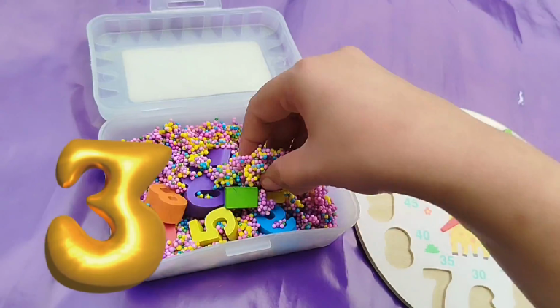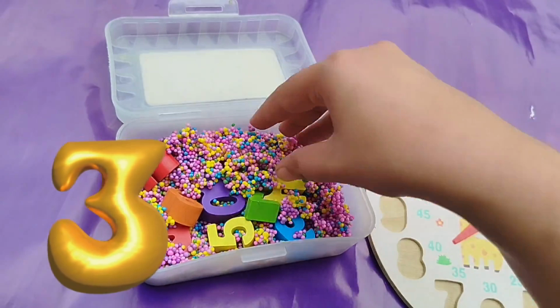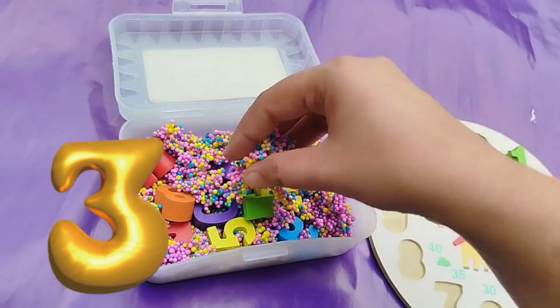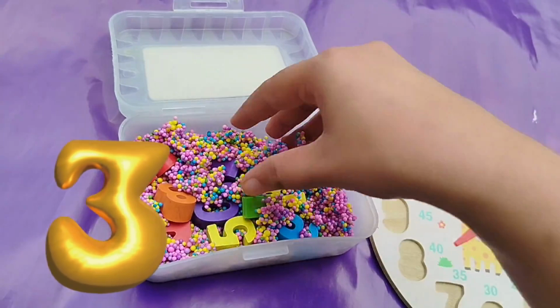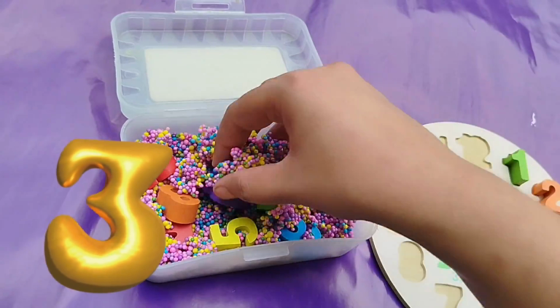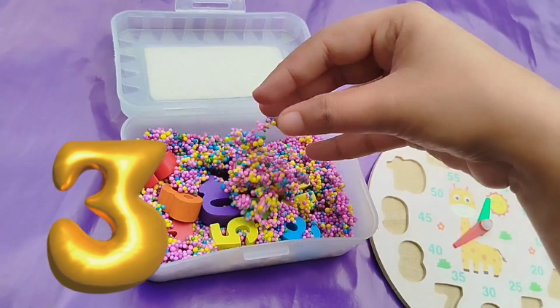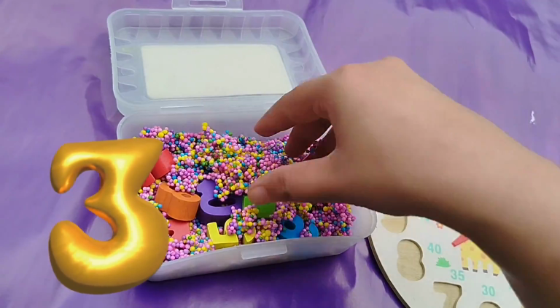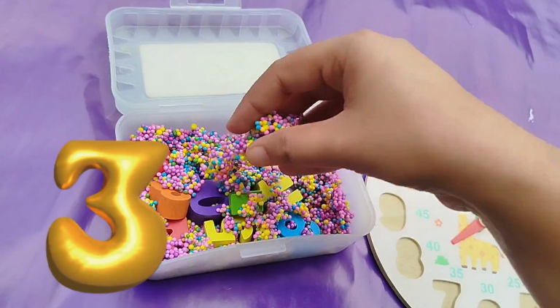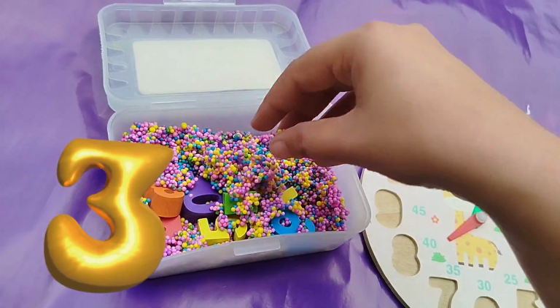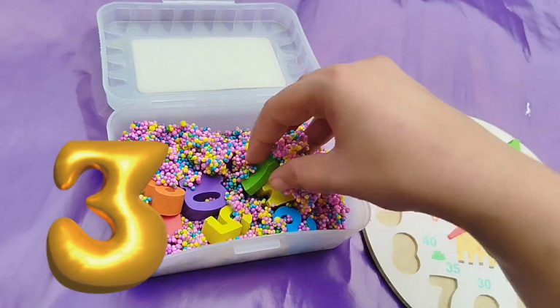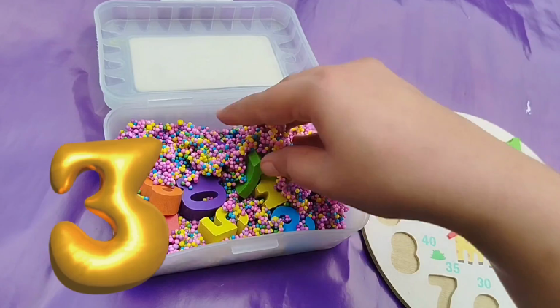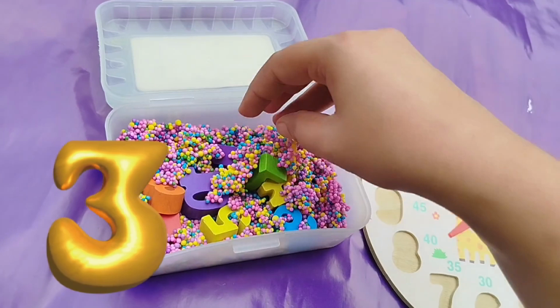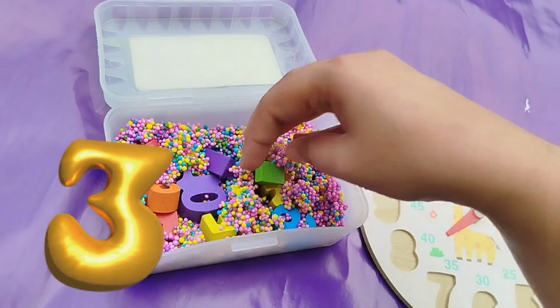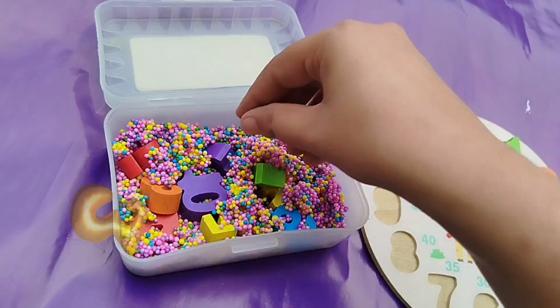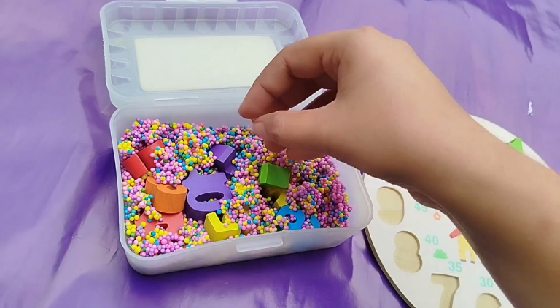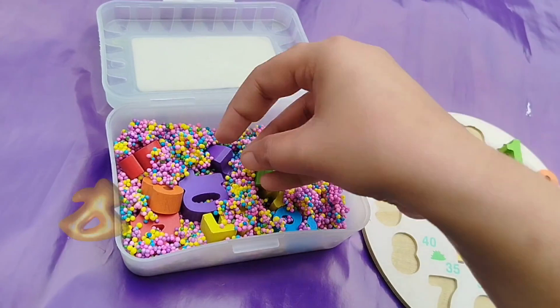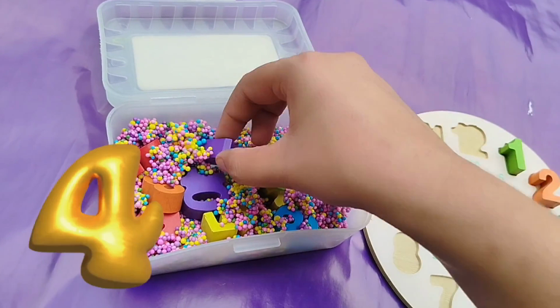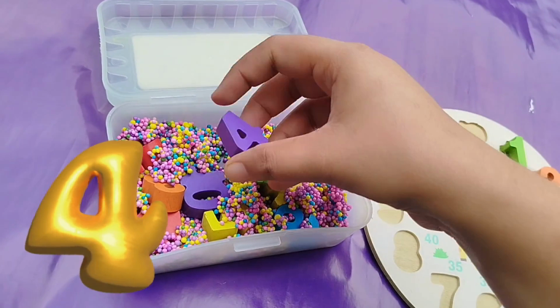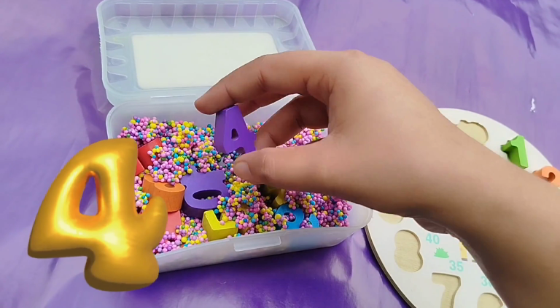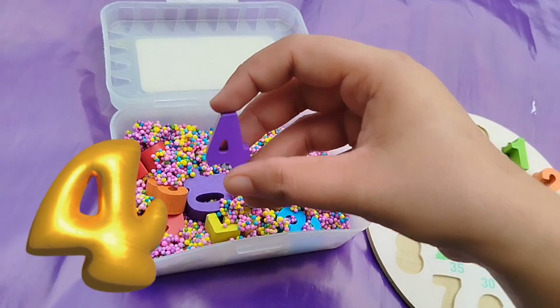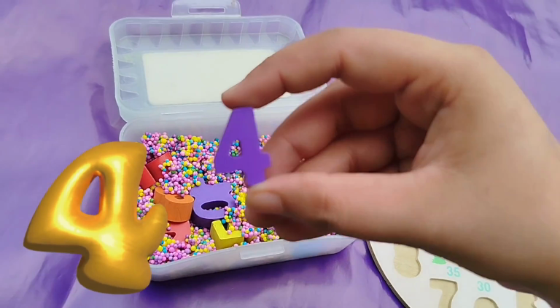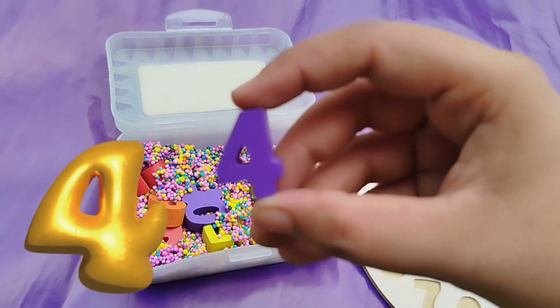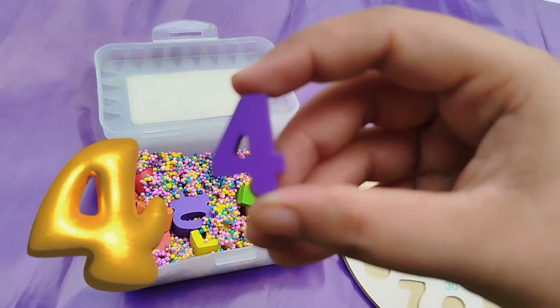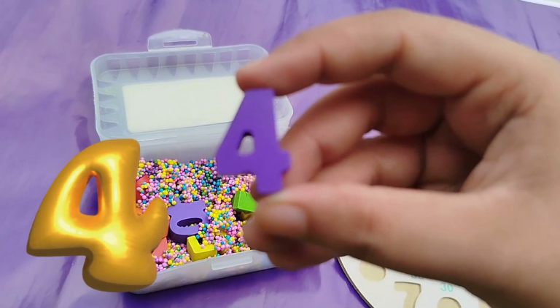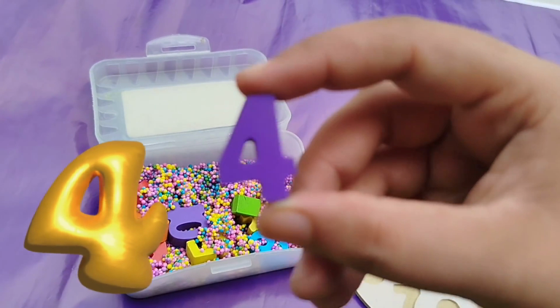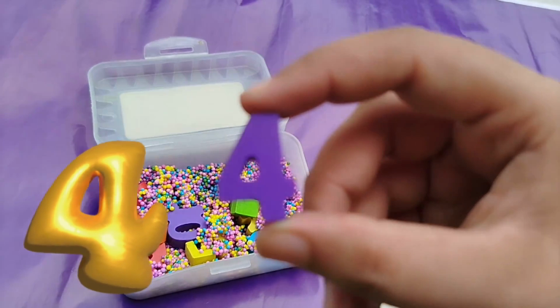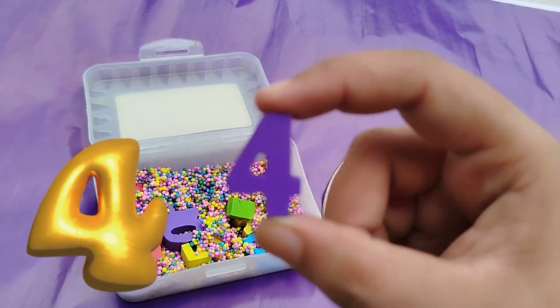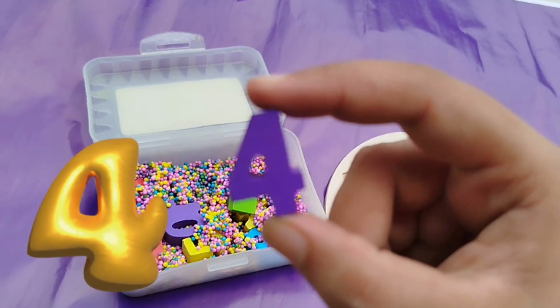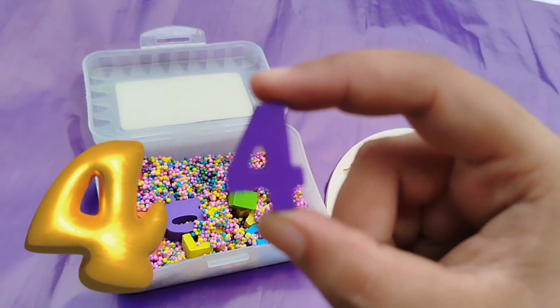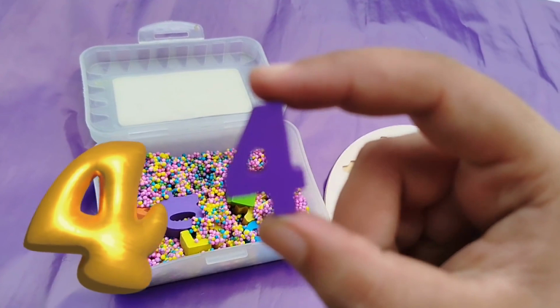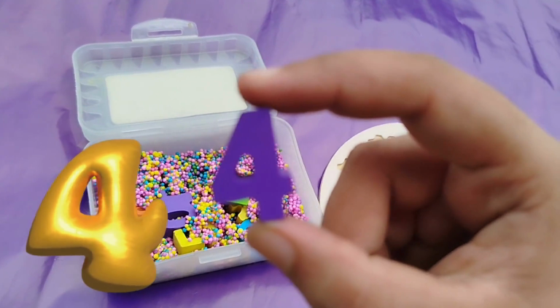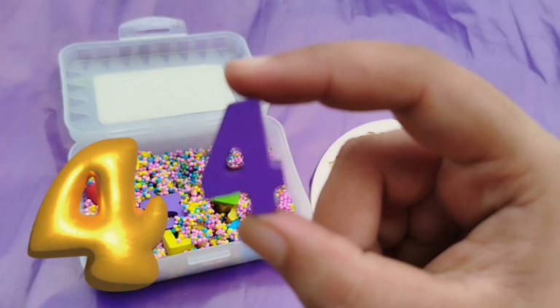Let's find the number 4. Where is number 4? This is number 4.